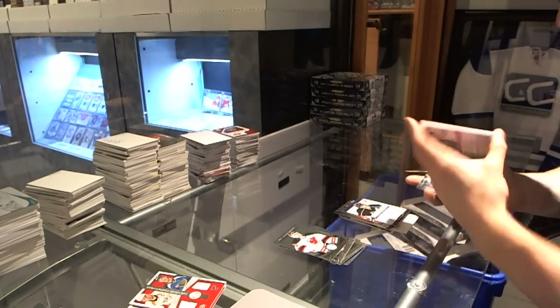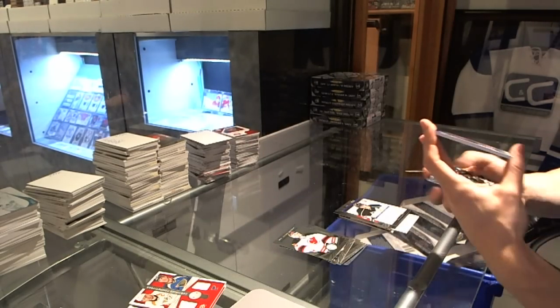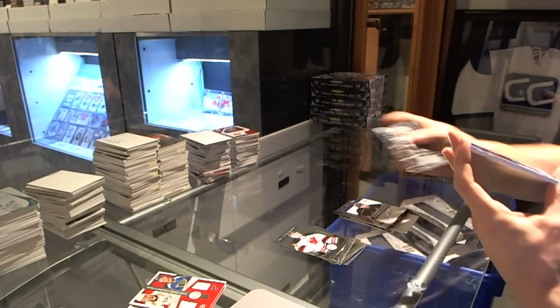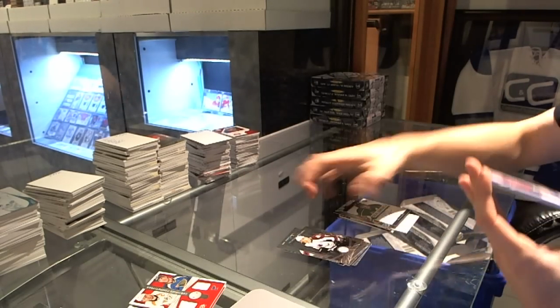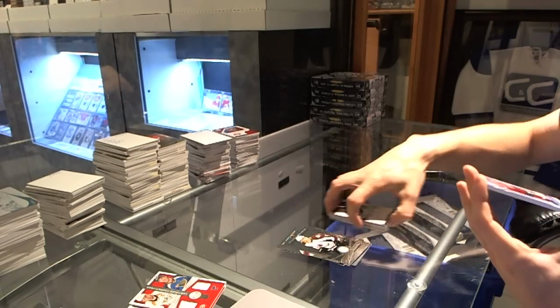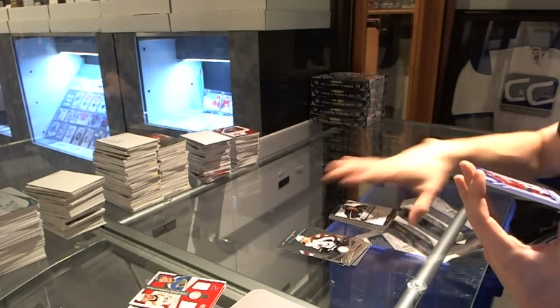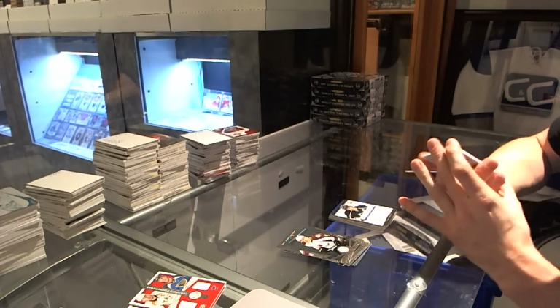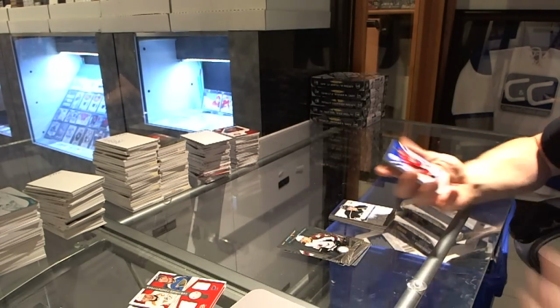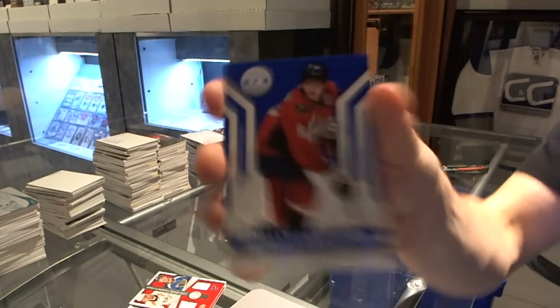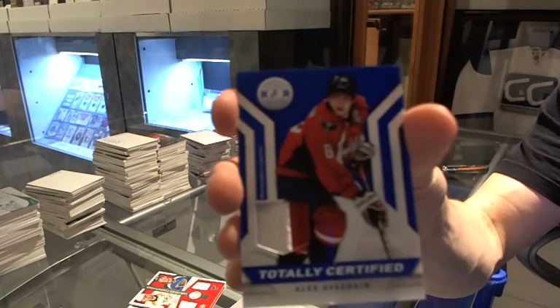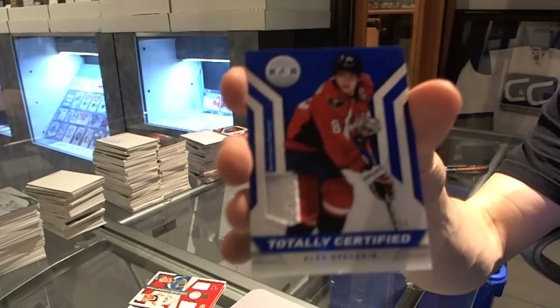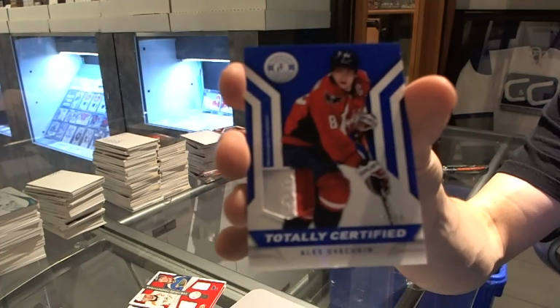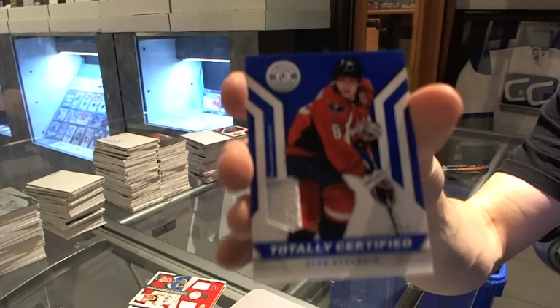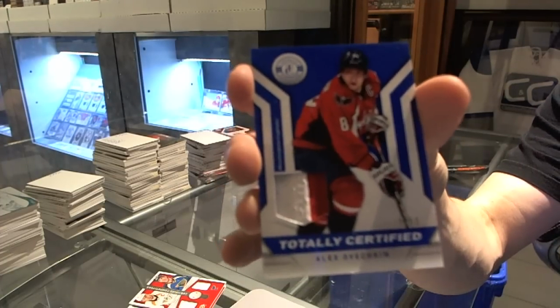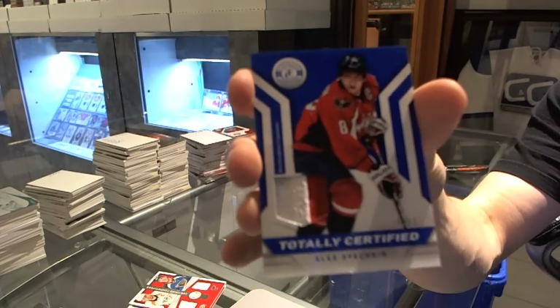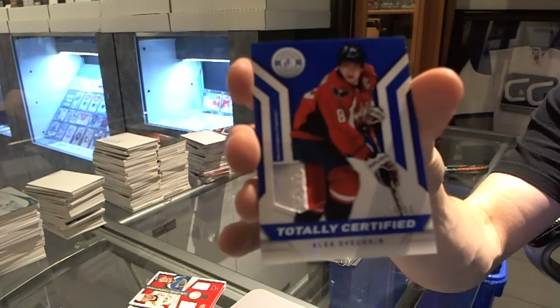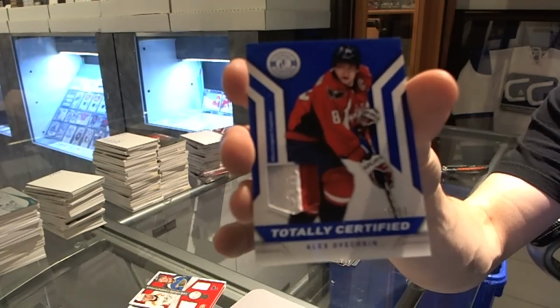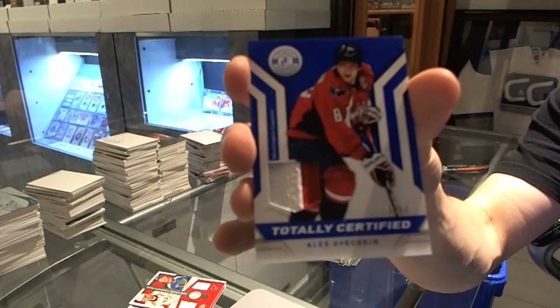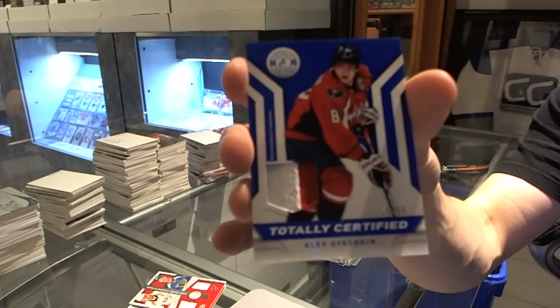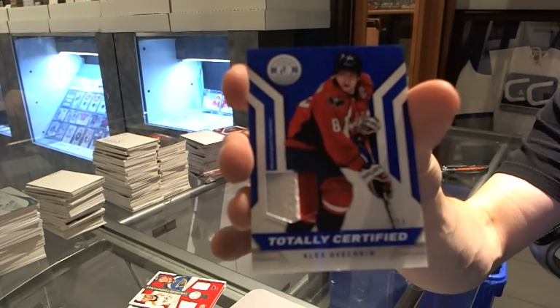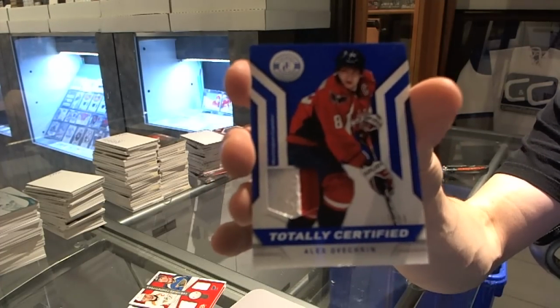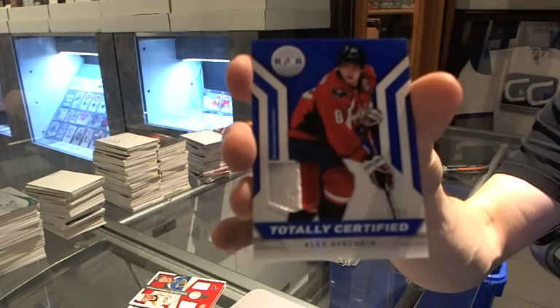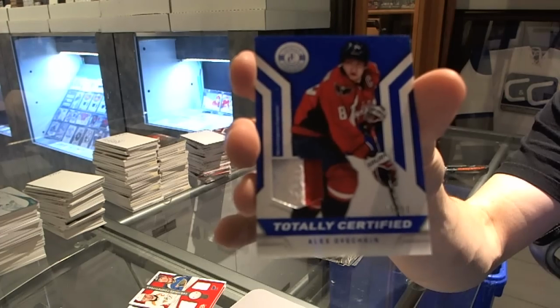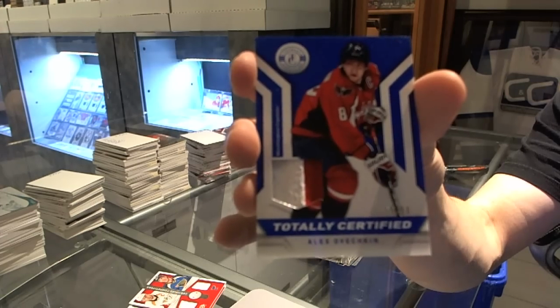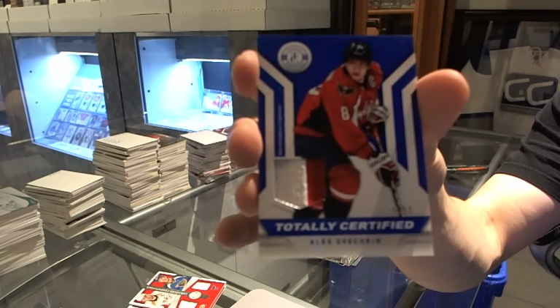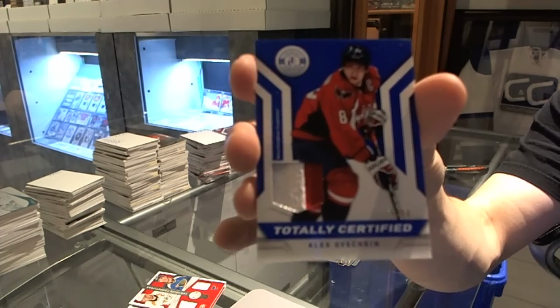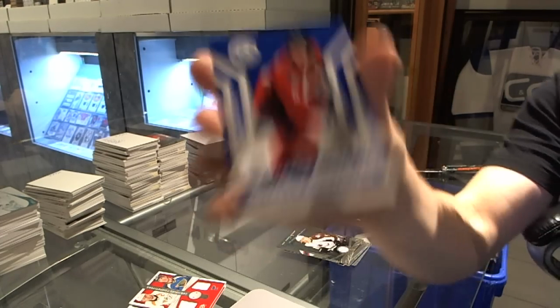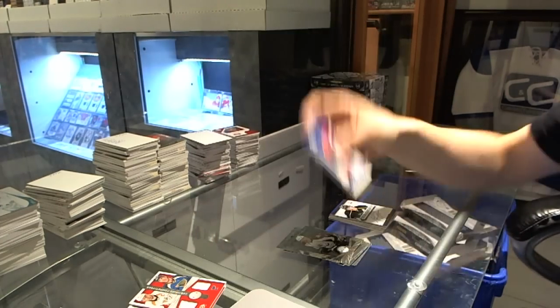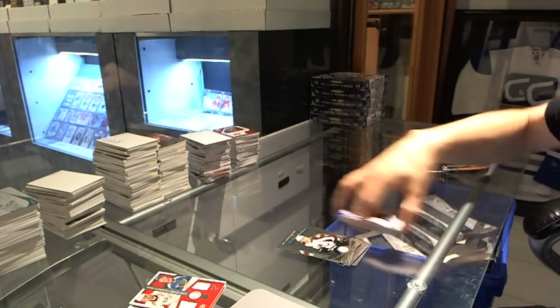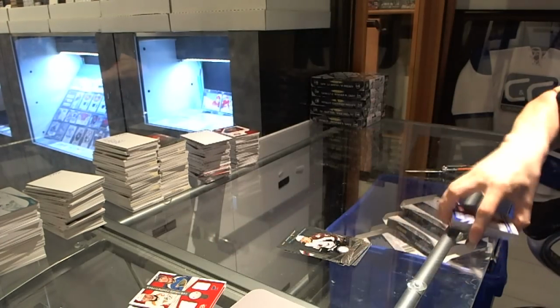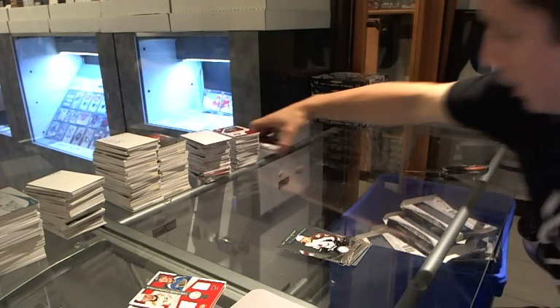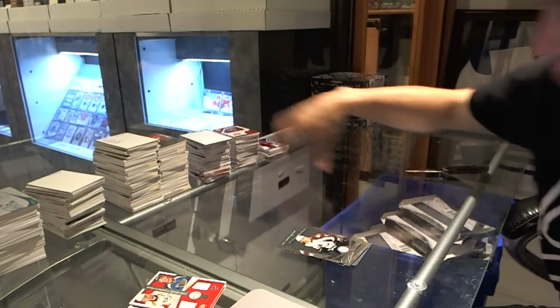And a two-color jersey prime, number 10 of 50 for the Washington Capitals, Alex Ovechkin.